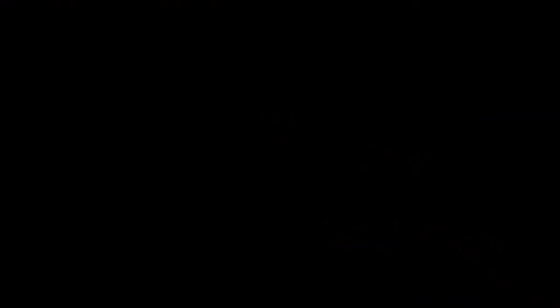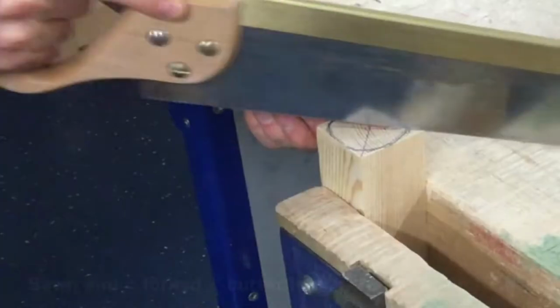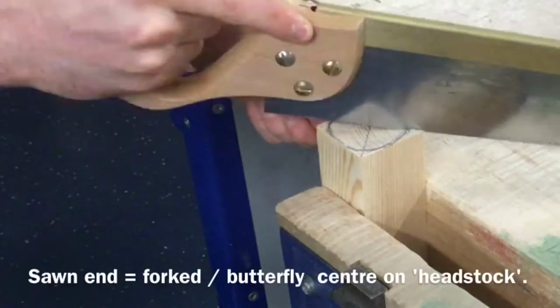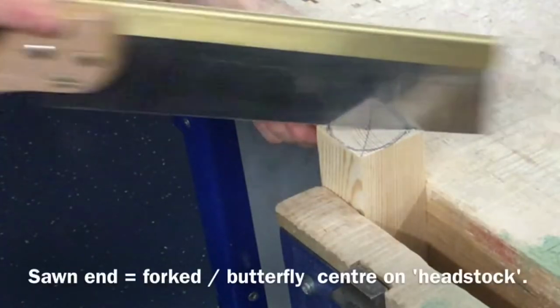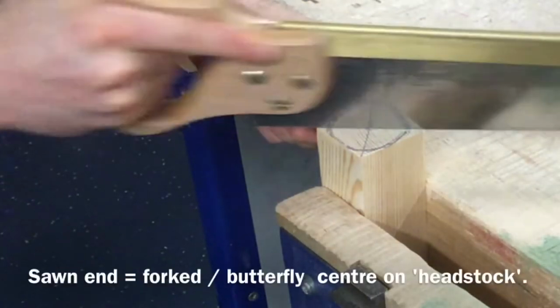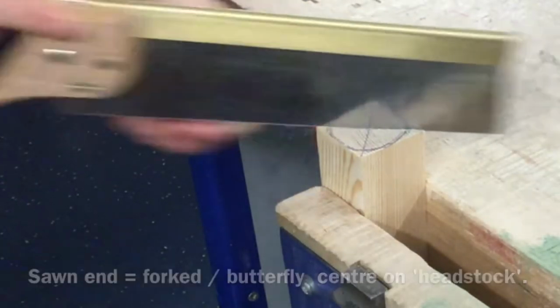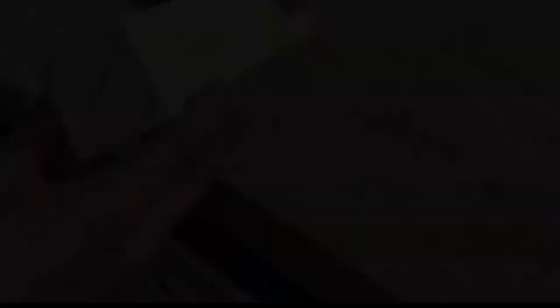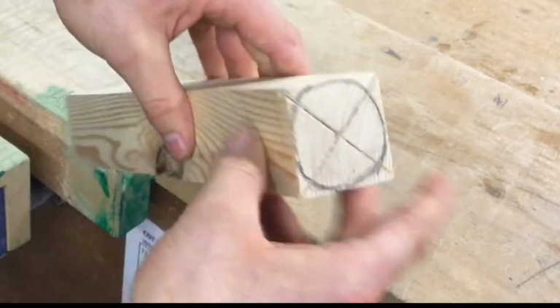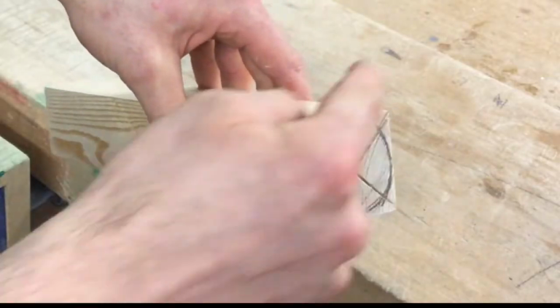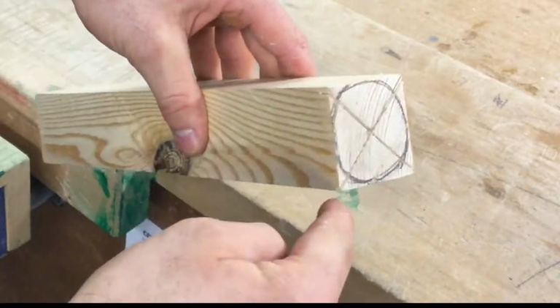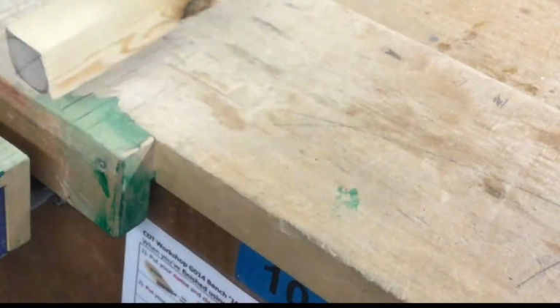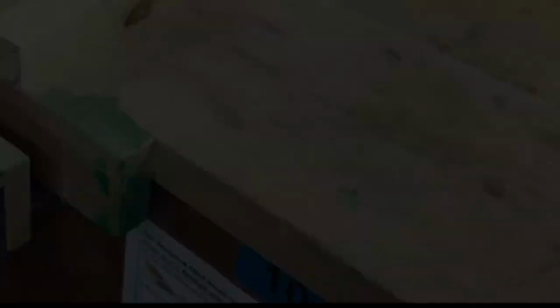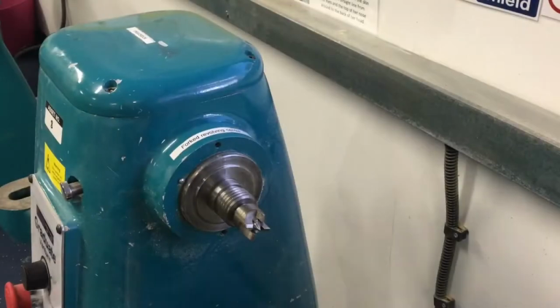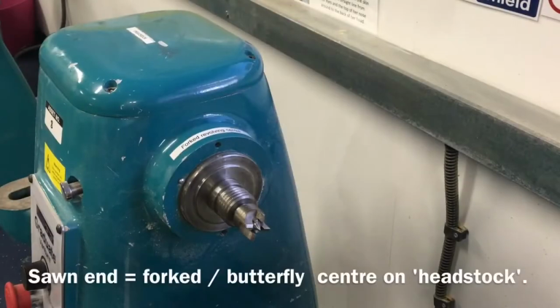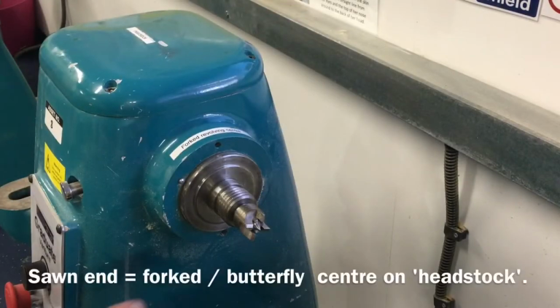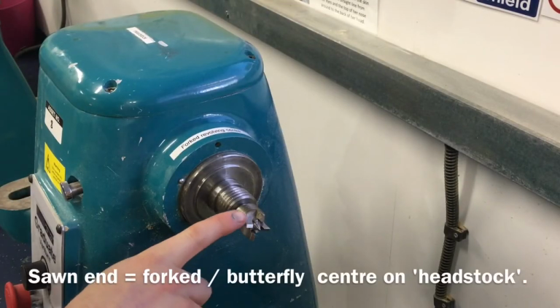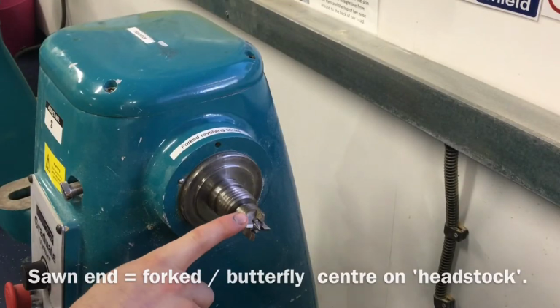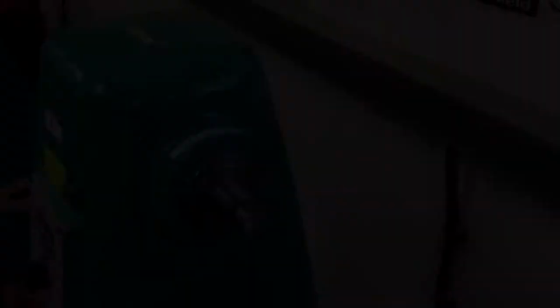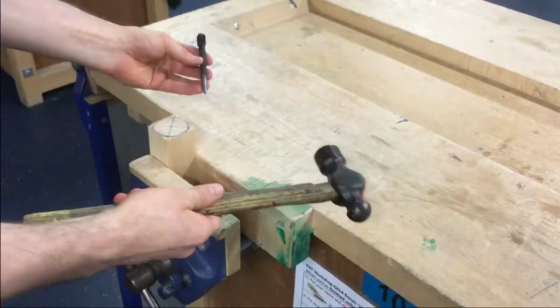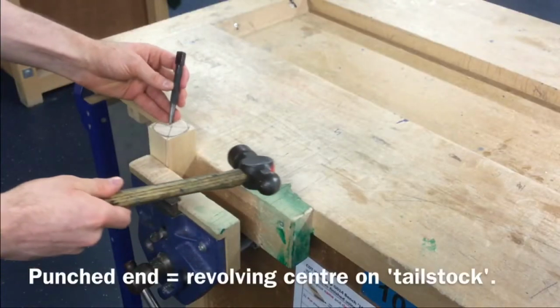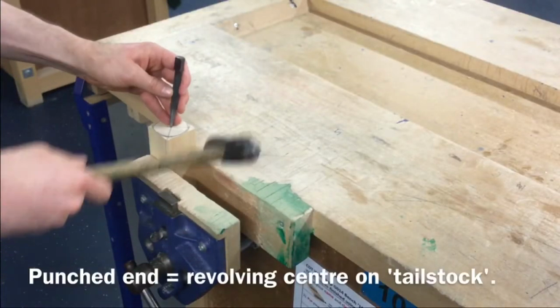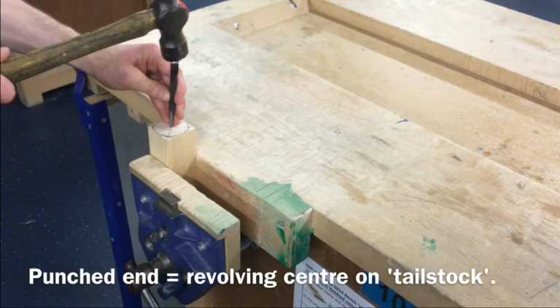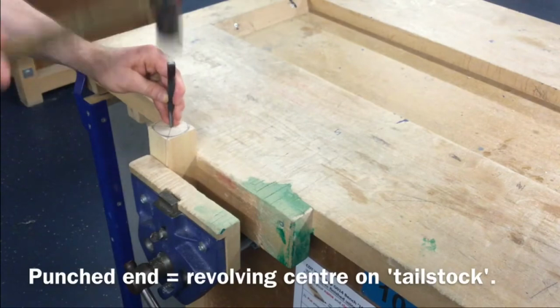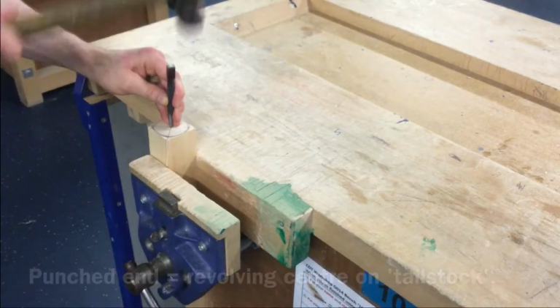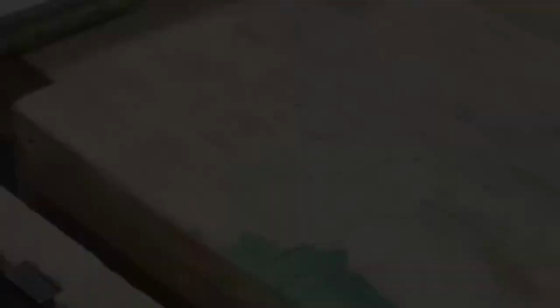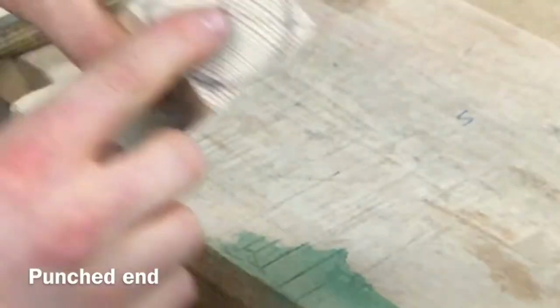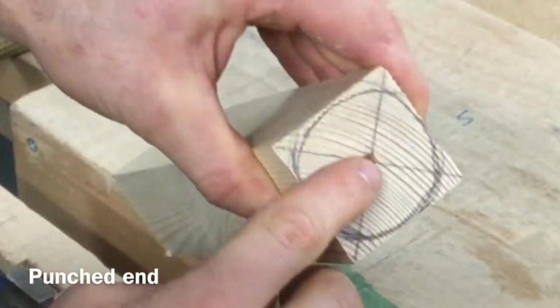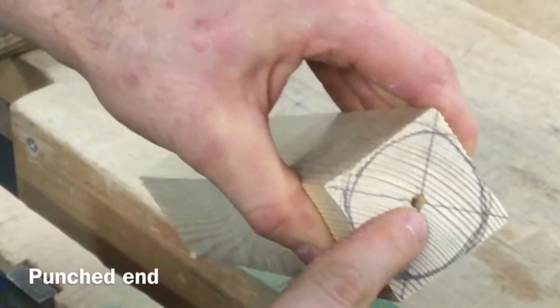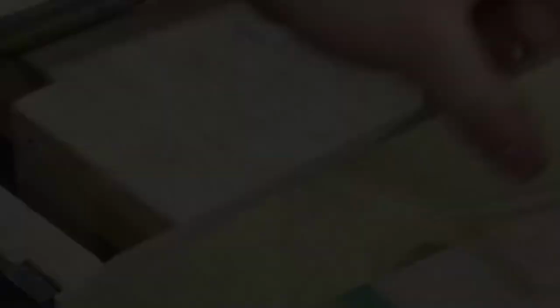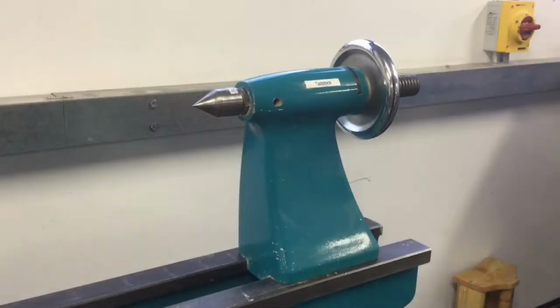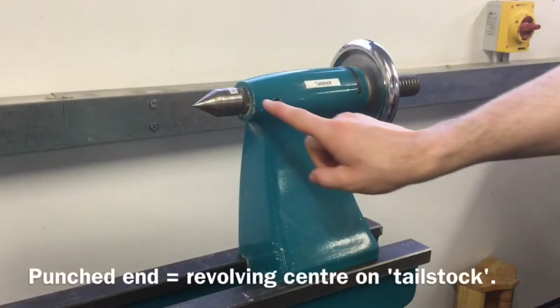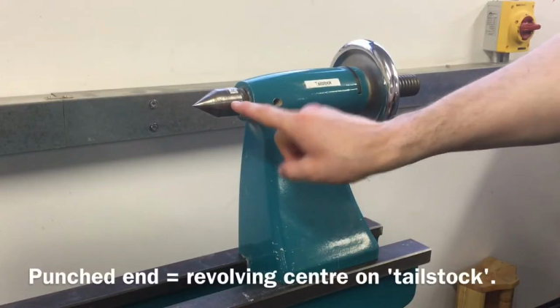The sawn end of the wooden blank is mounted onto the forked driving centre, and the centre-punched end of the wooden blank is mounted onto the revolving centre.